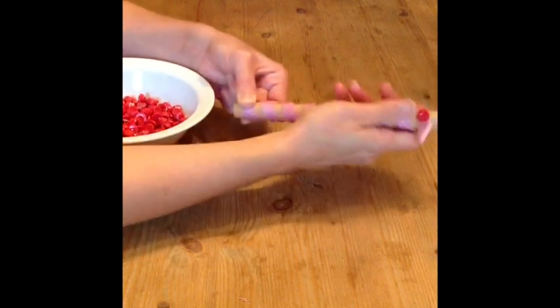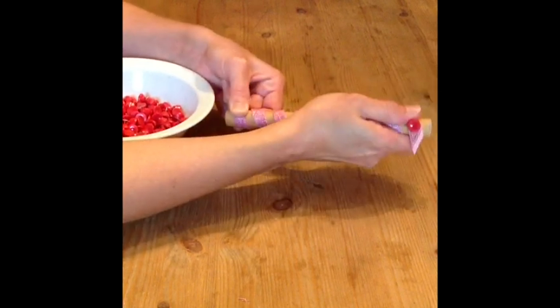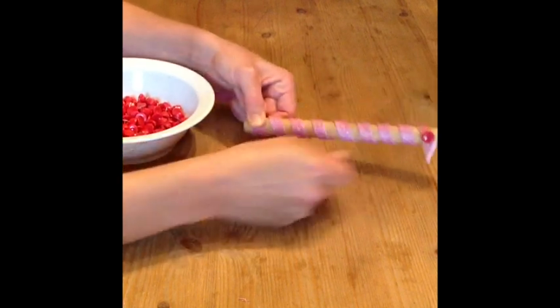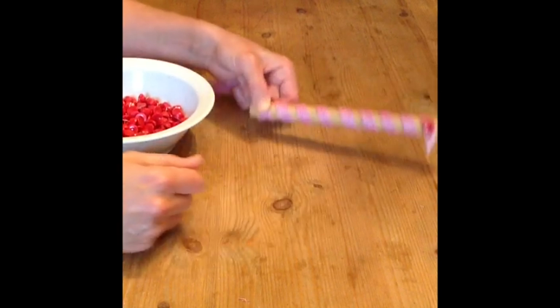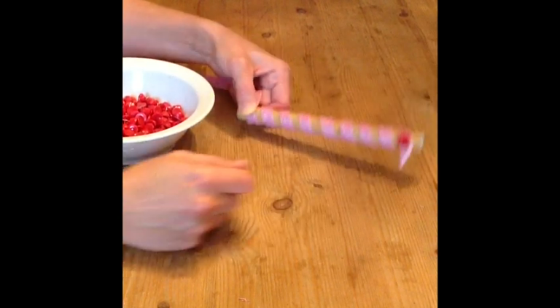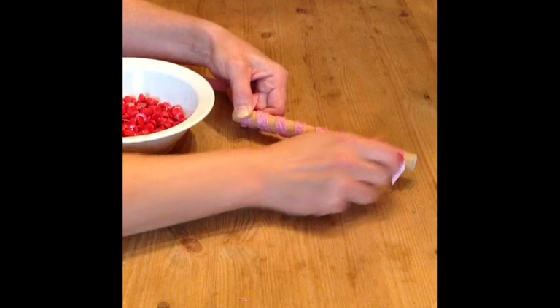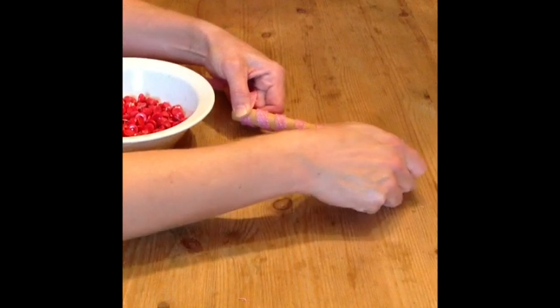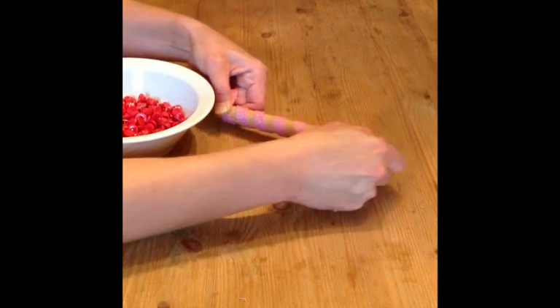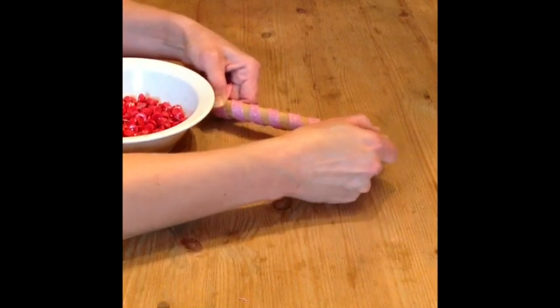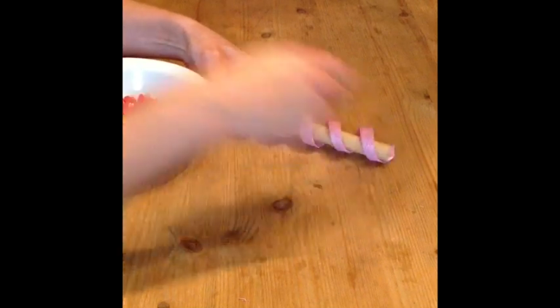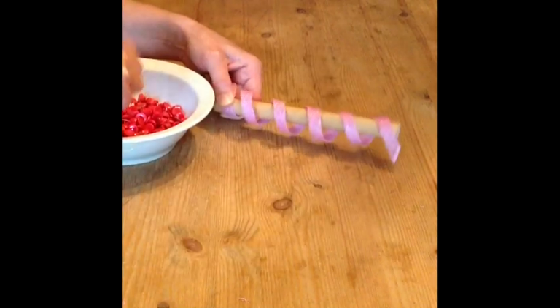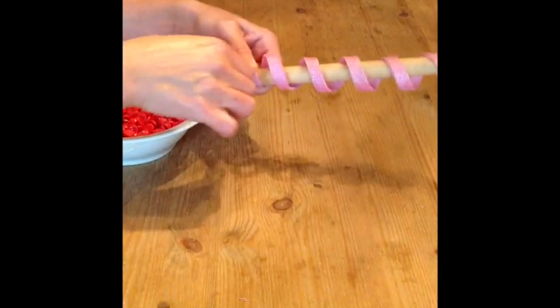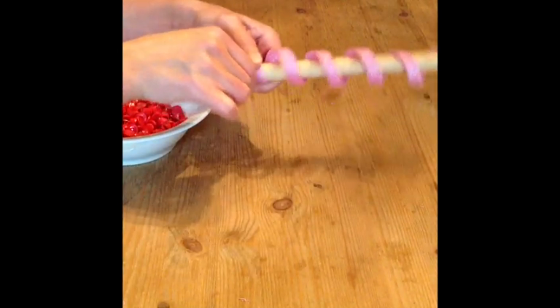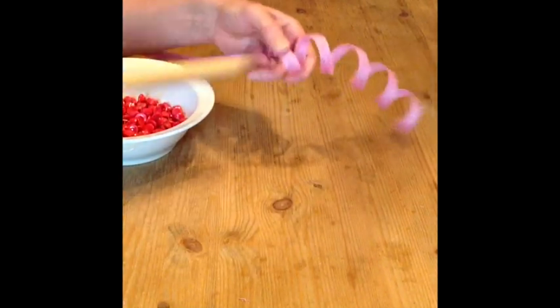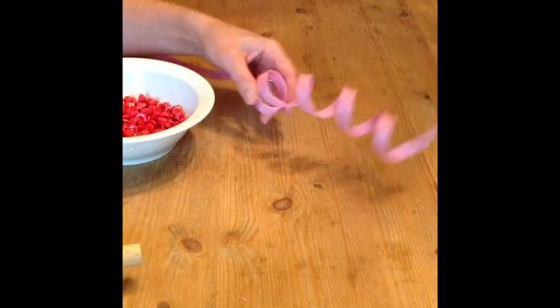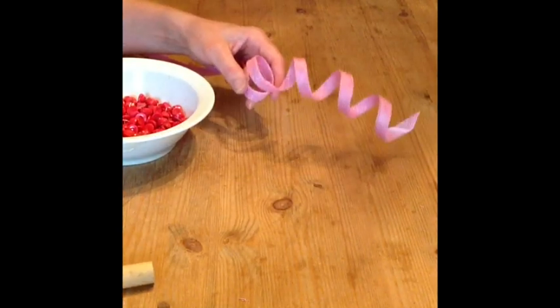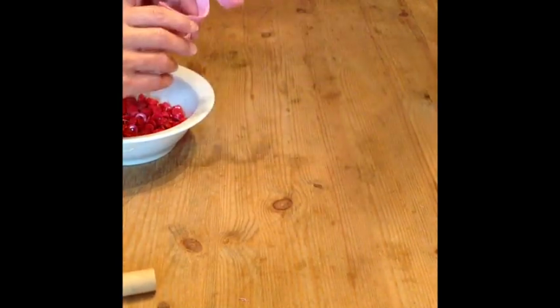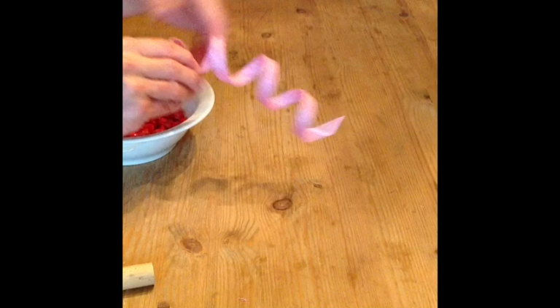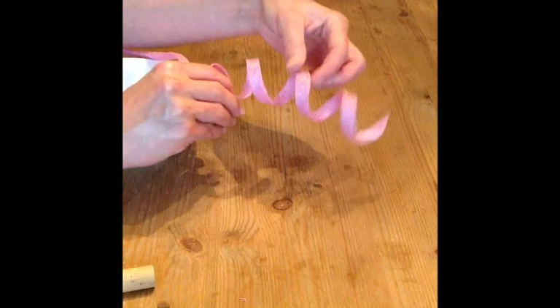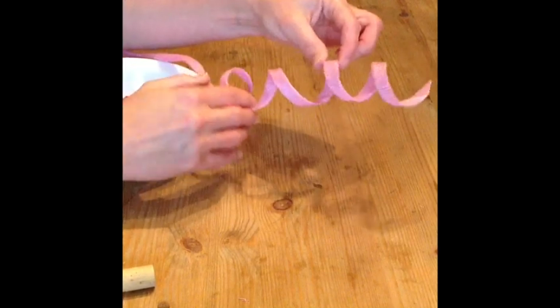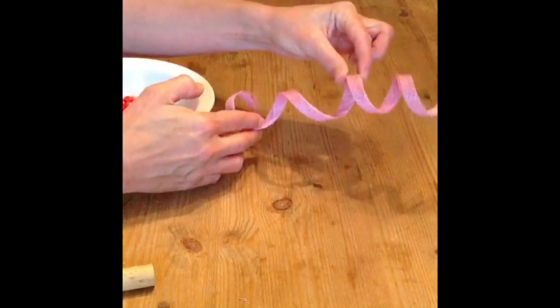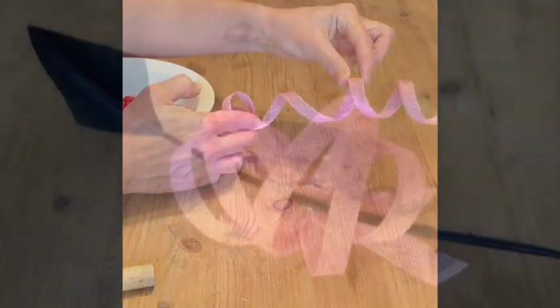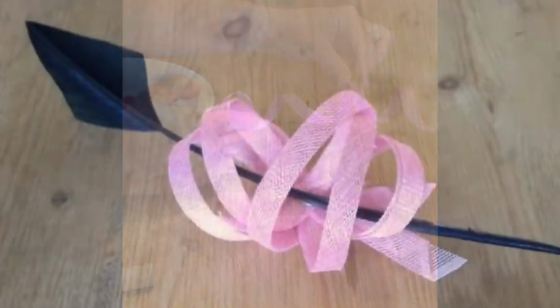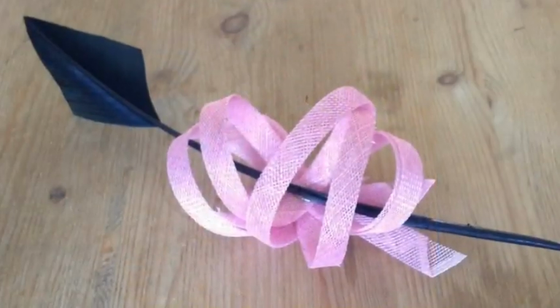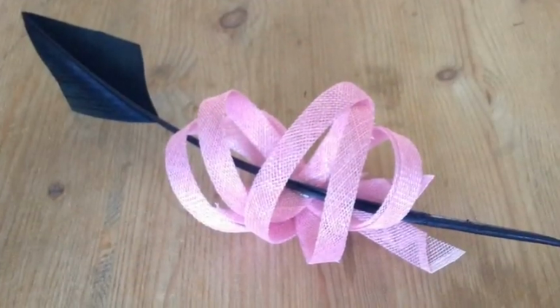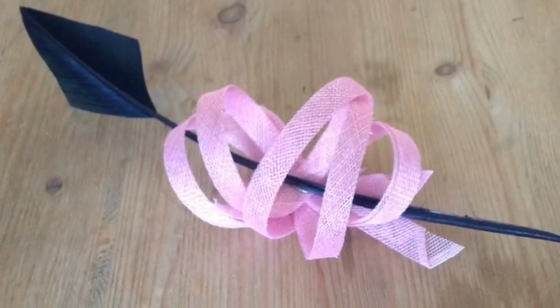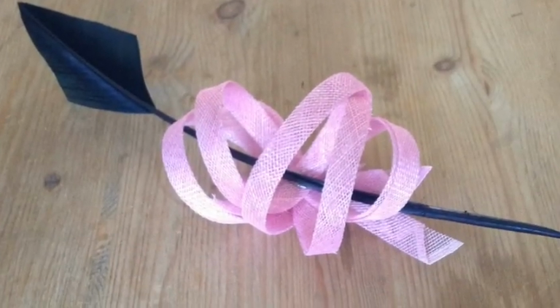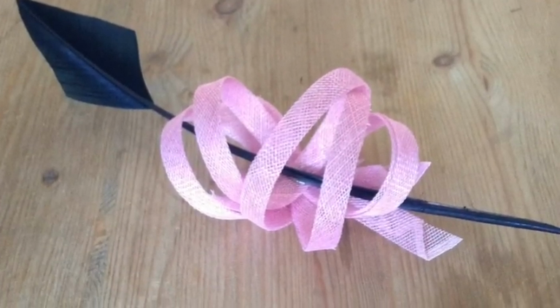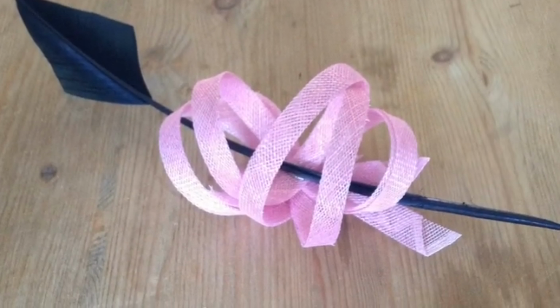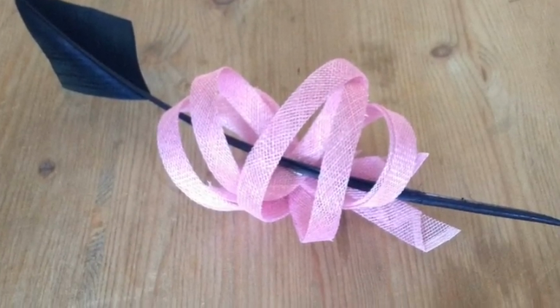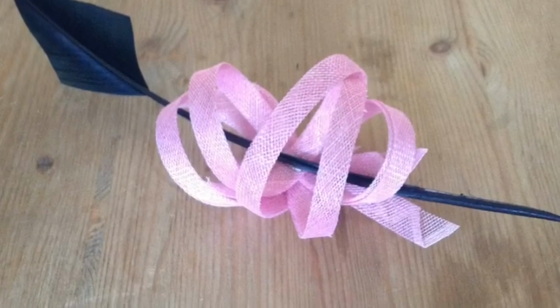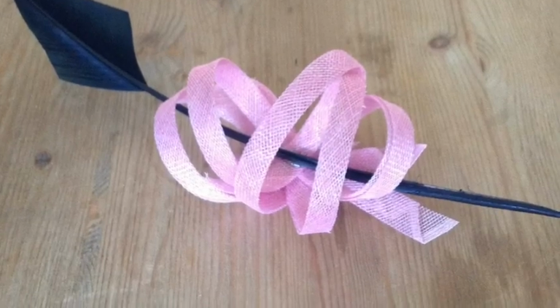Now you can remove the pin and the fabric will stay in this curled position. Here are some examples of my work using the bias sinamay strip.